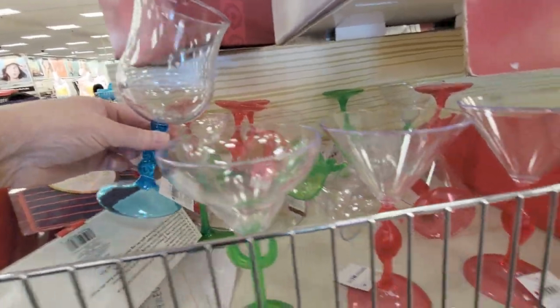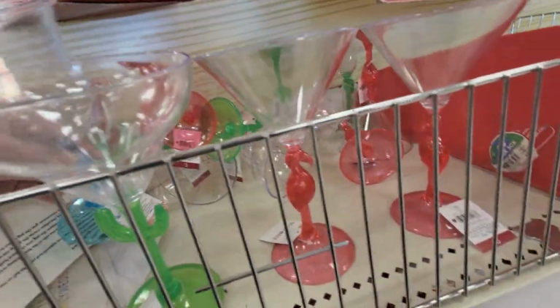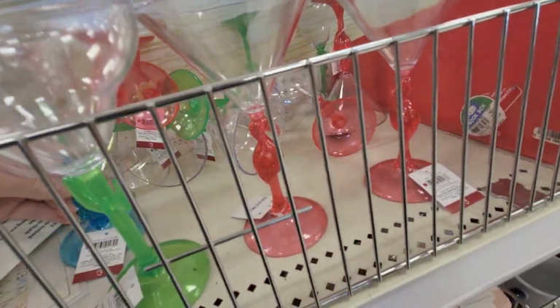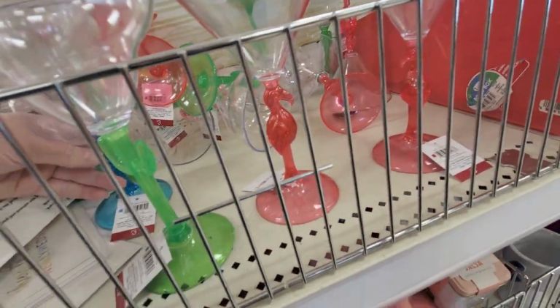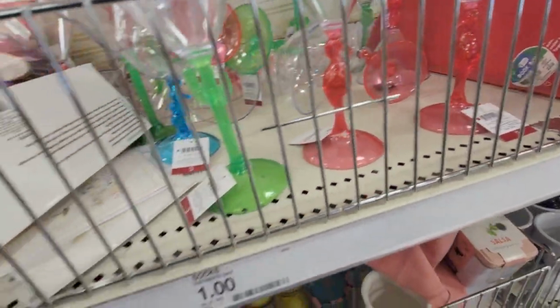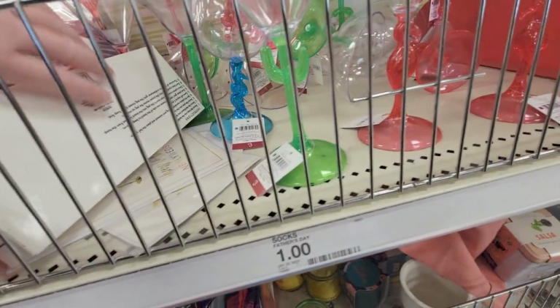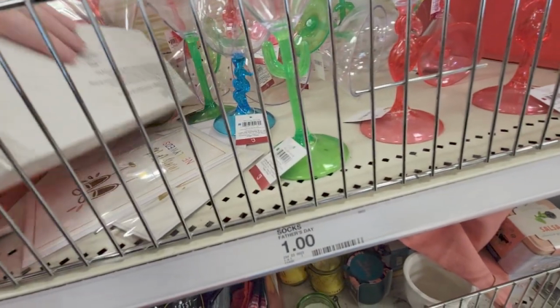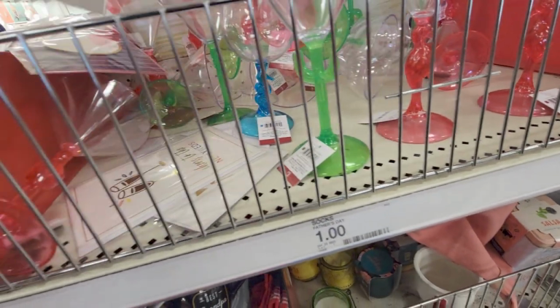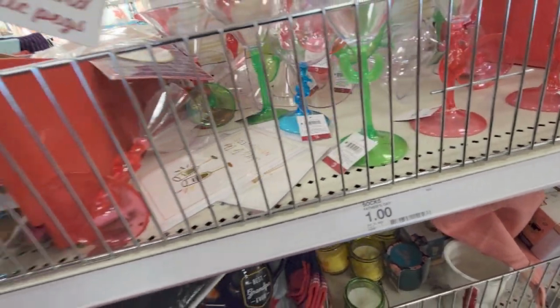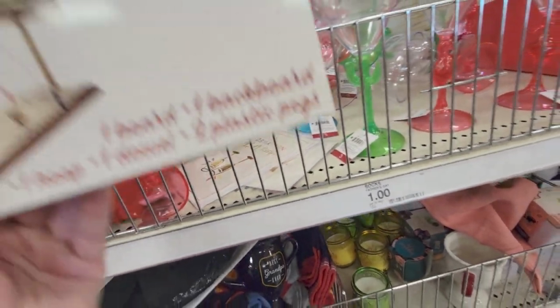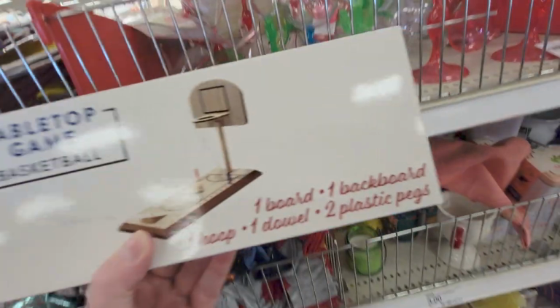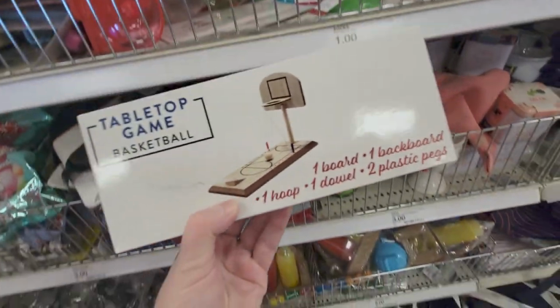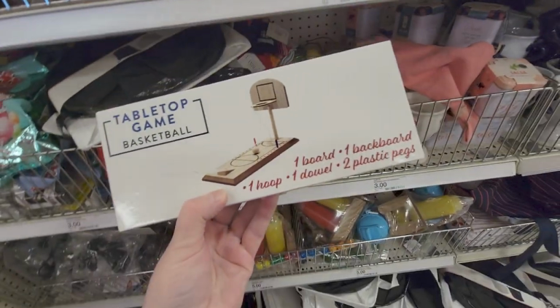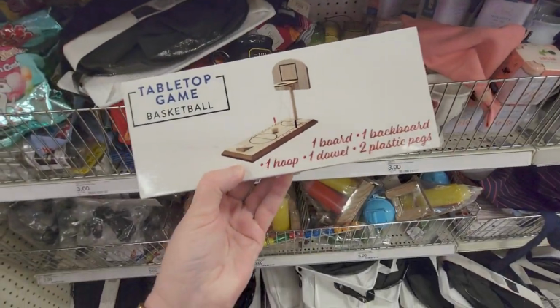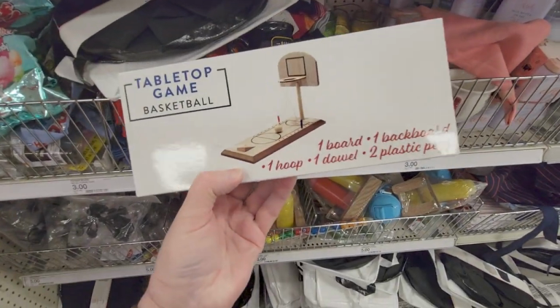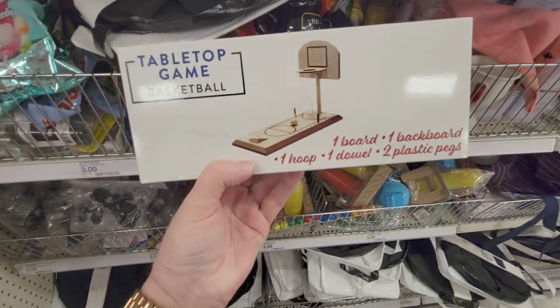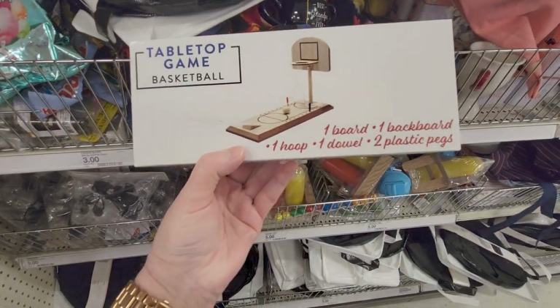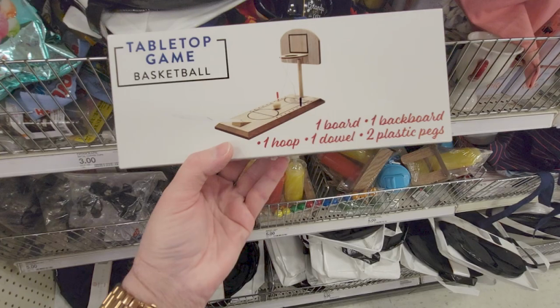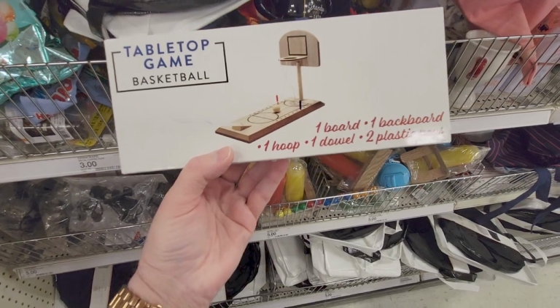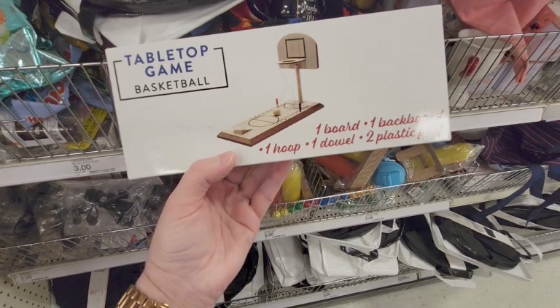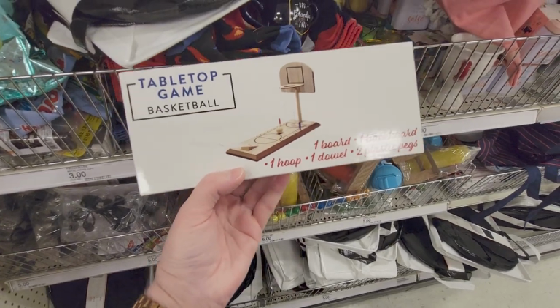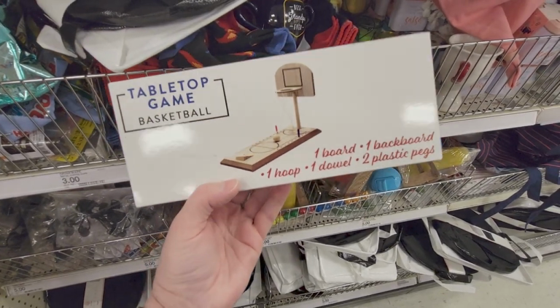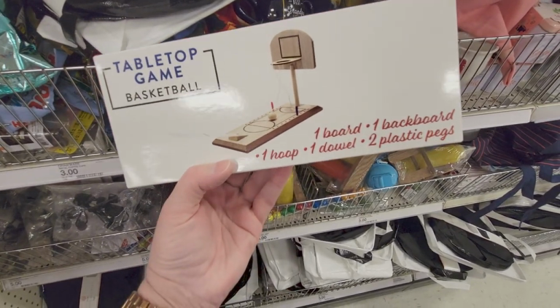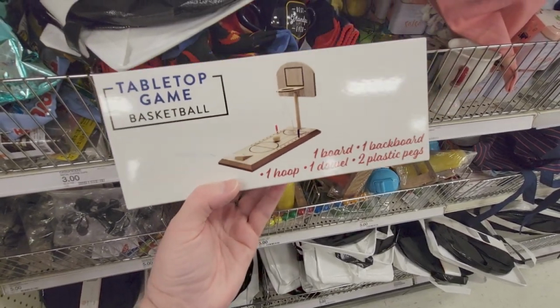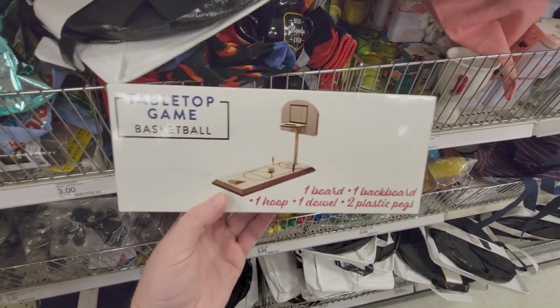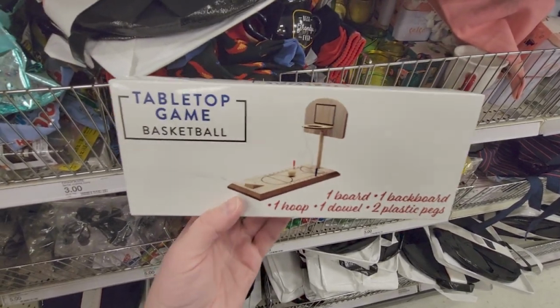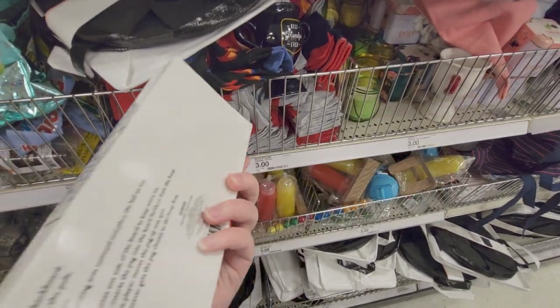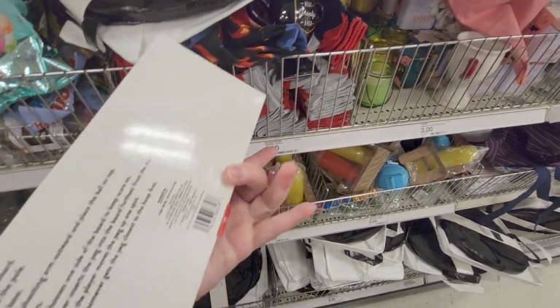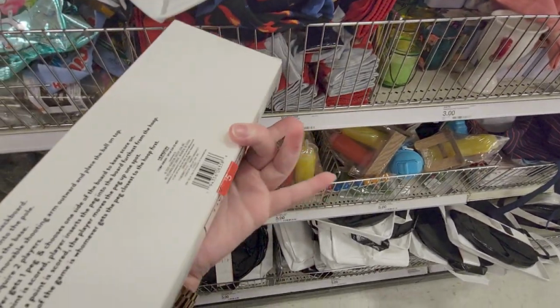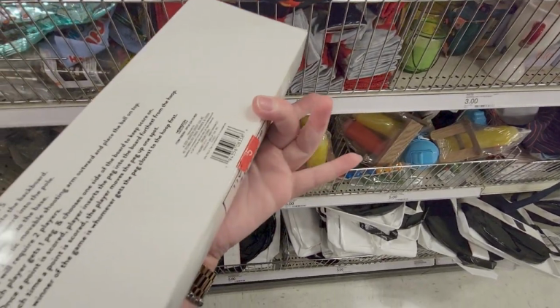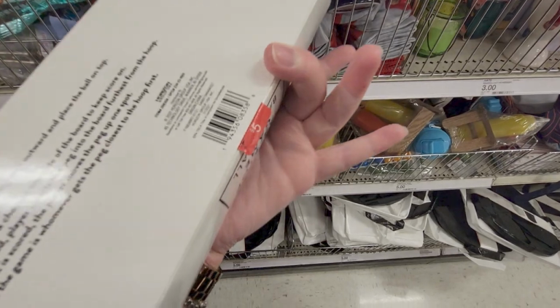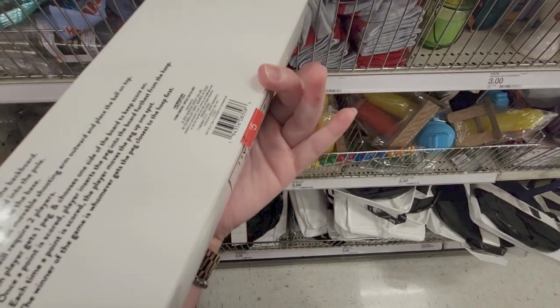Then this is a tabletop basketball game — one board, one blackboard, one hoop, one dowel, two plastic pegs. This one is five dollars.